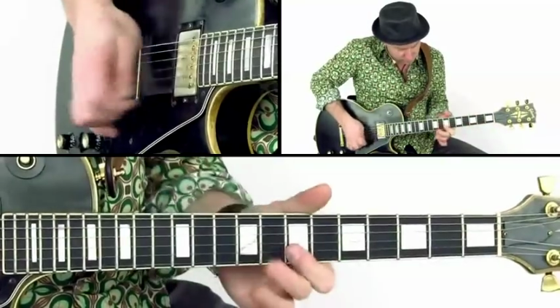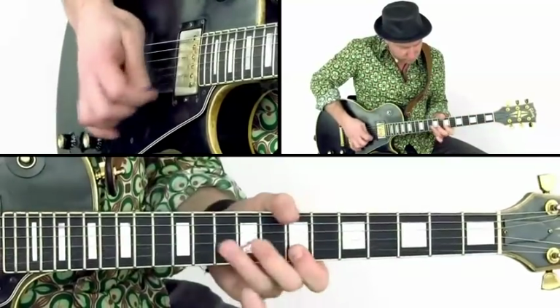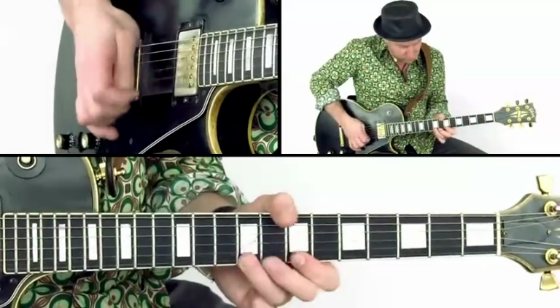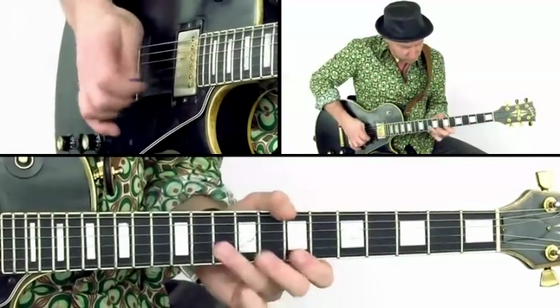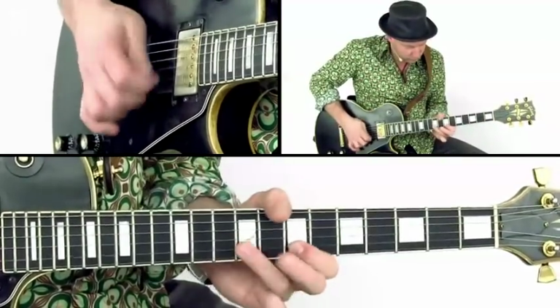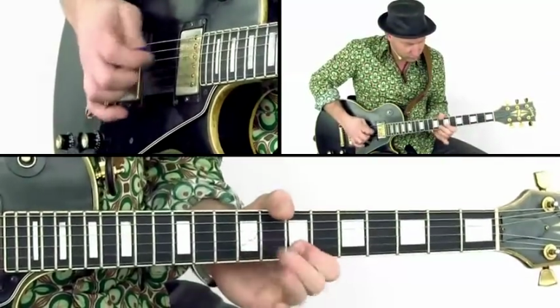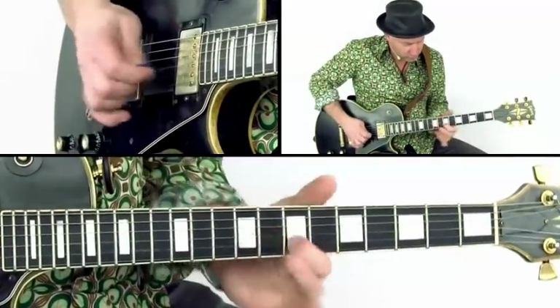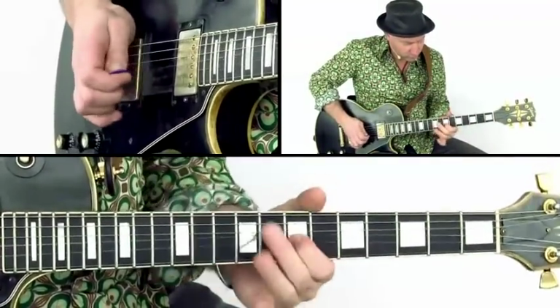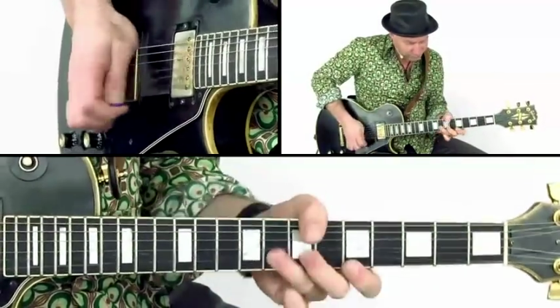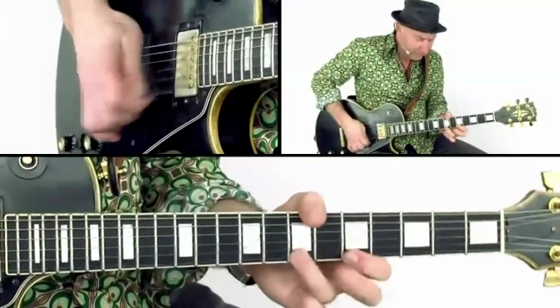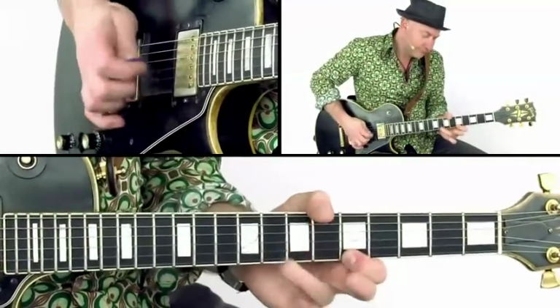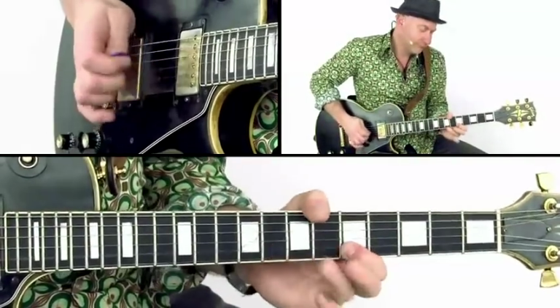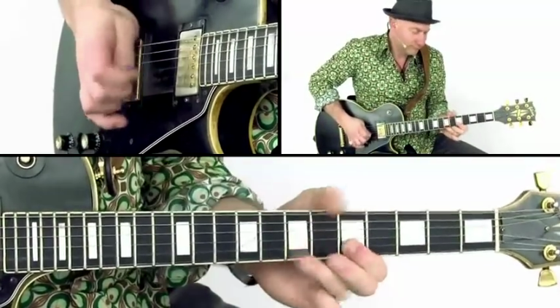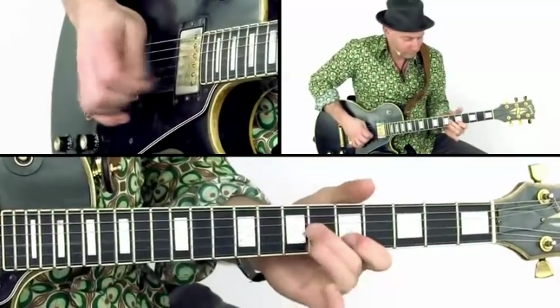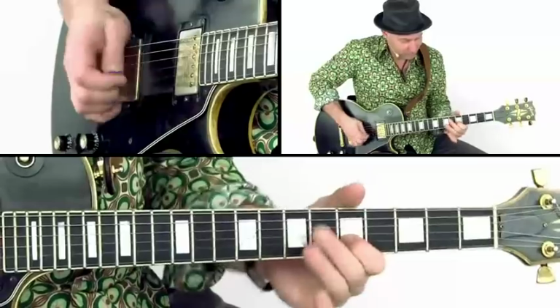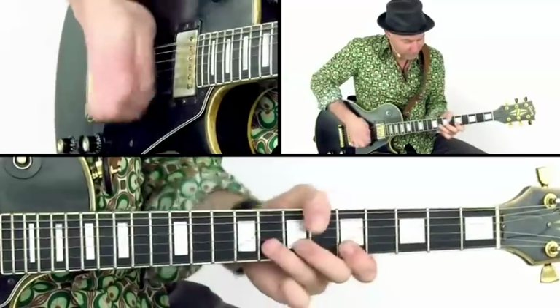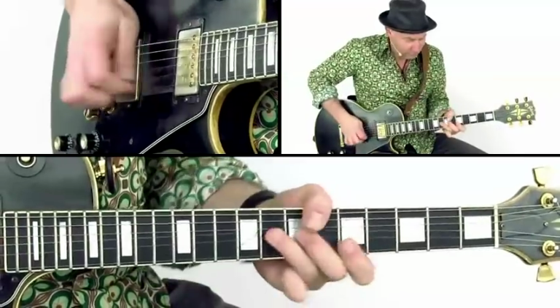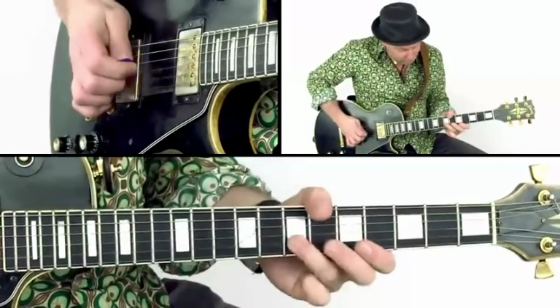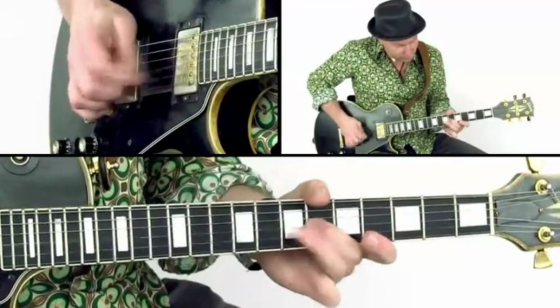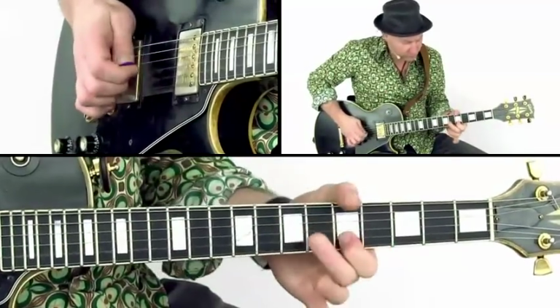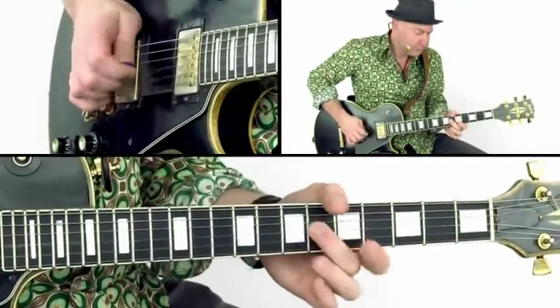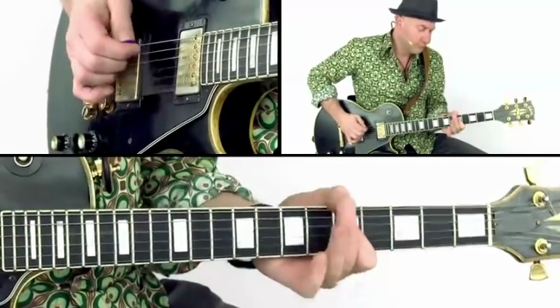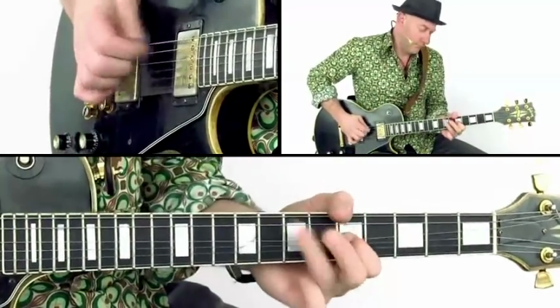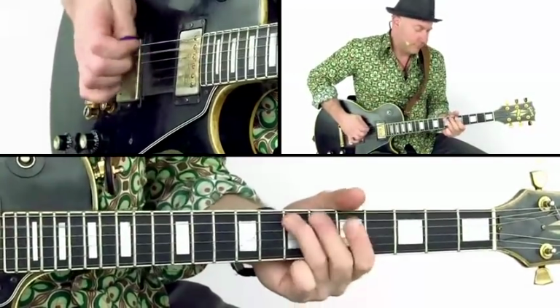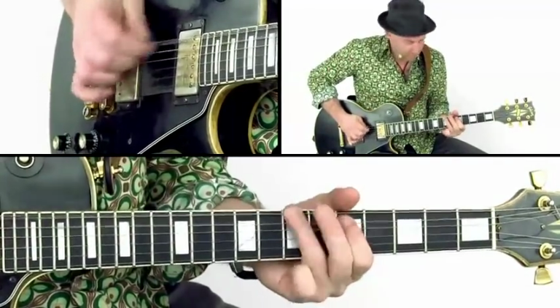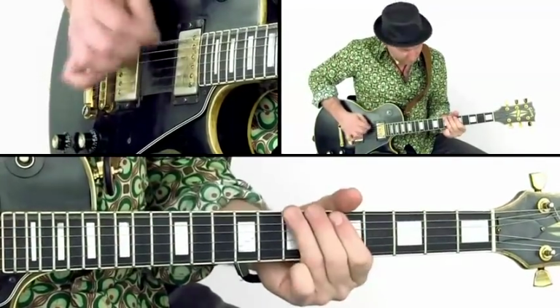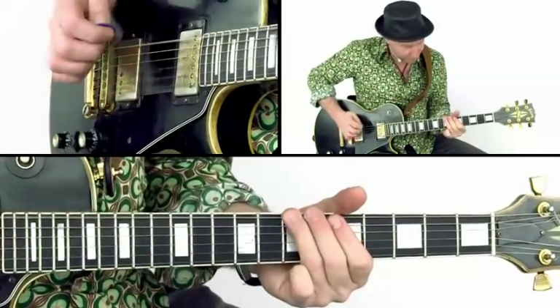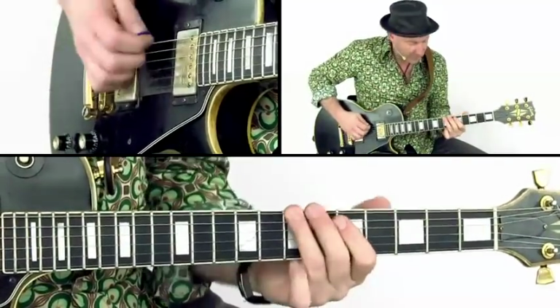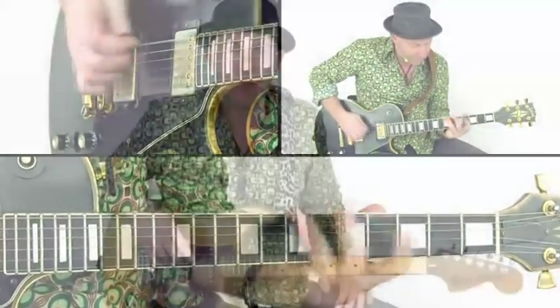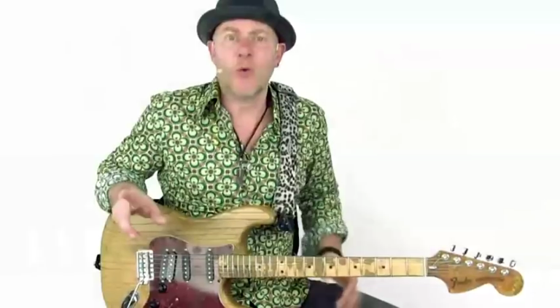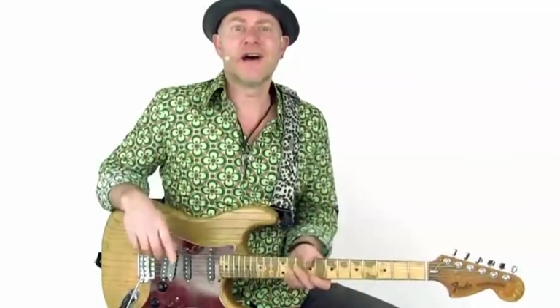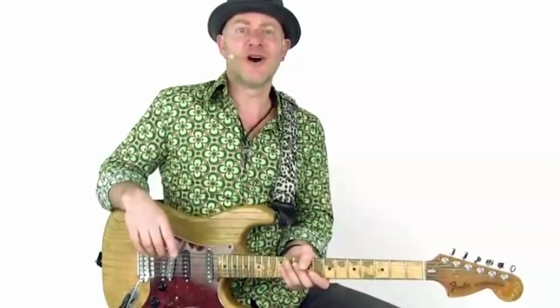All these licks come with tabs and backing tracks. Well, enough talk — let's play.